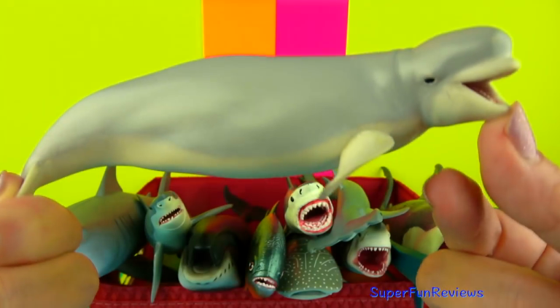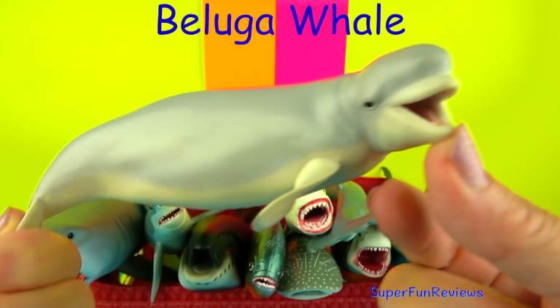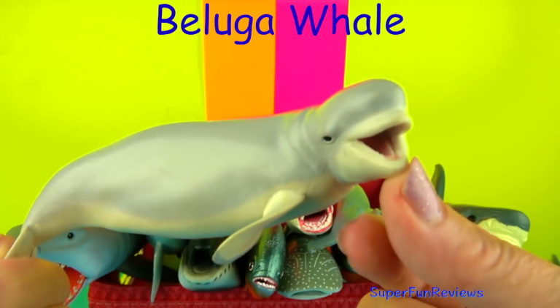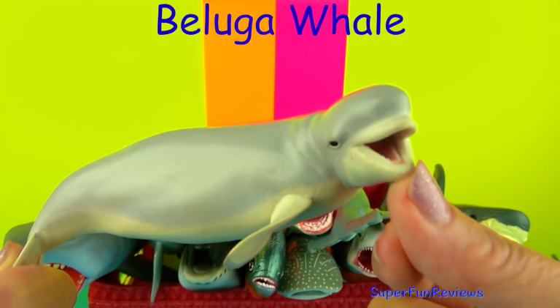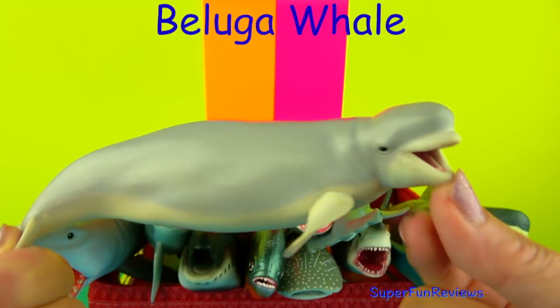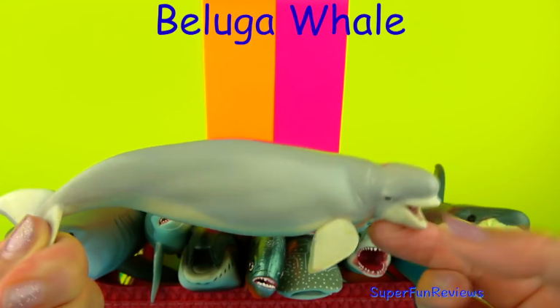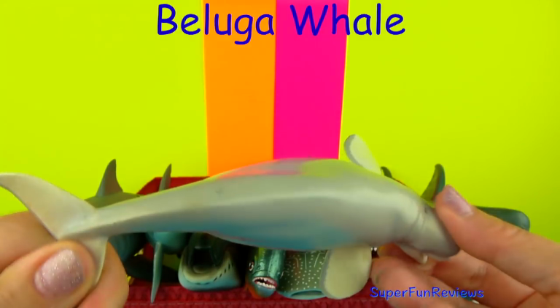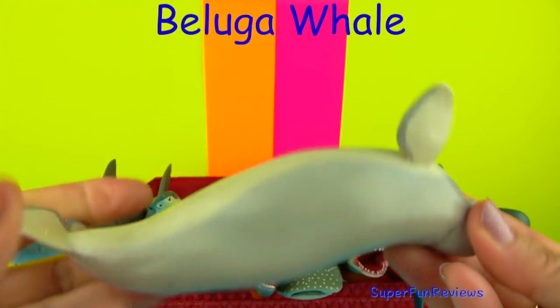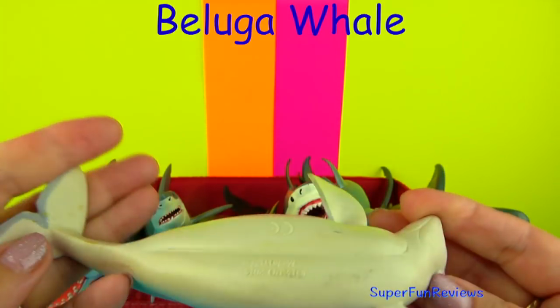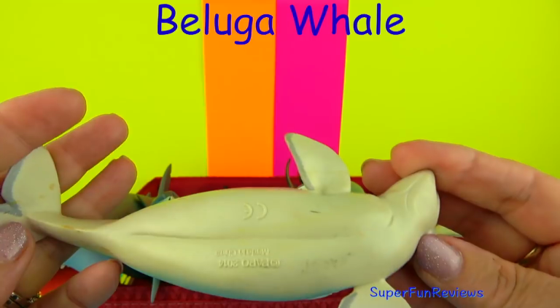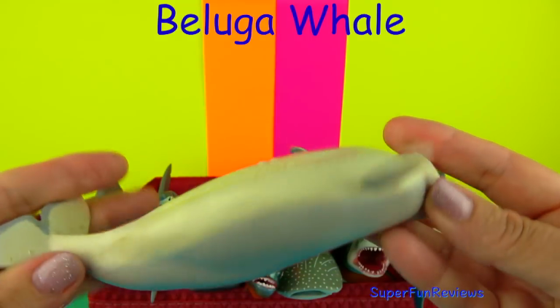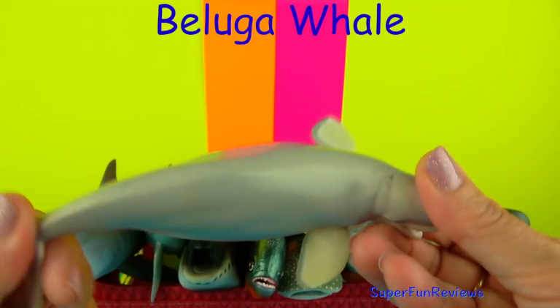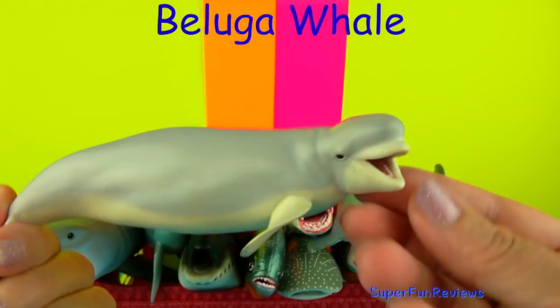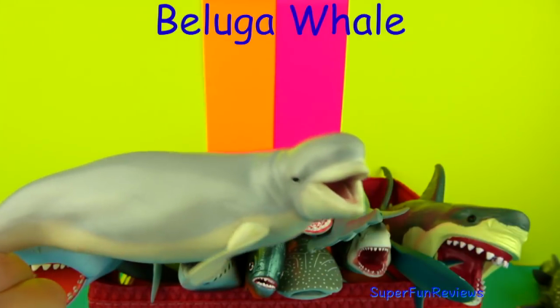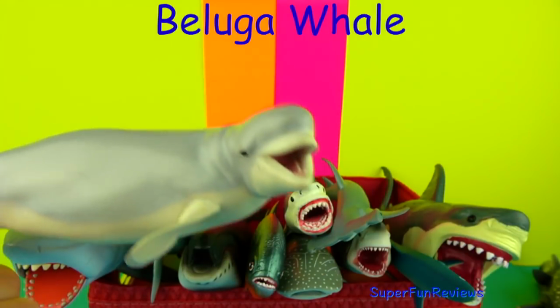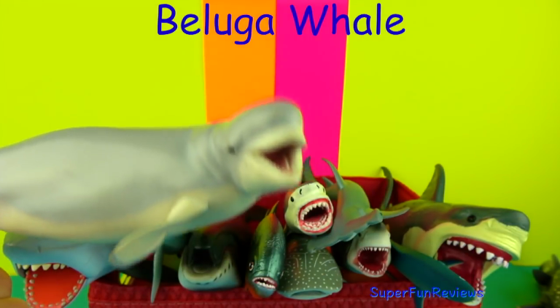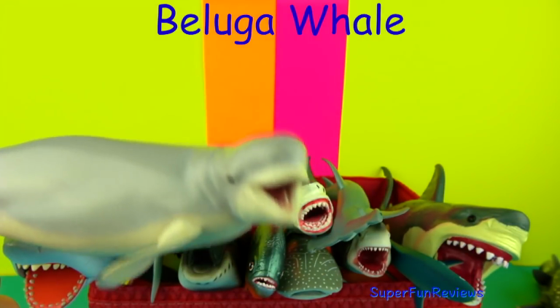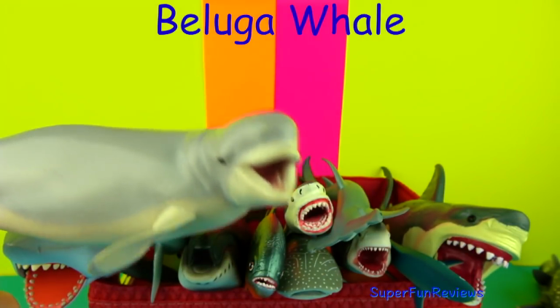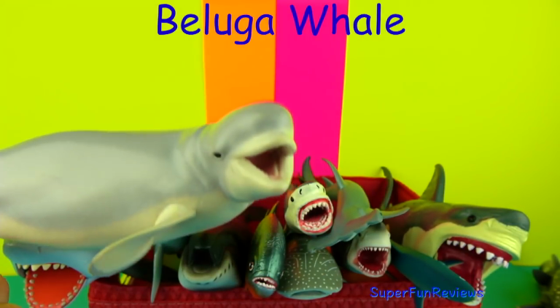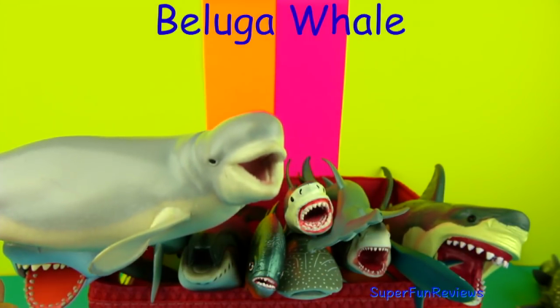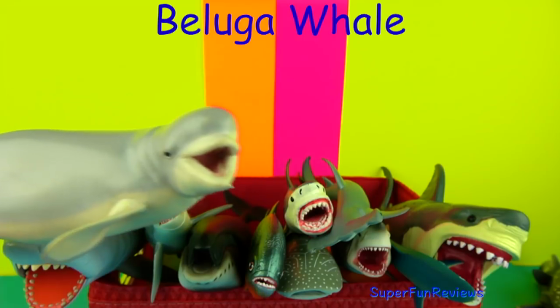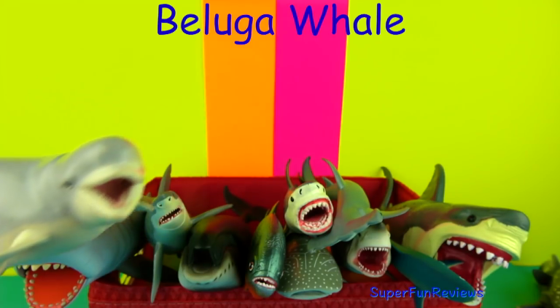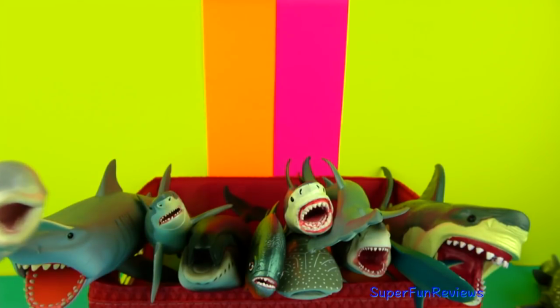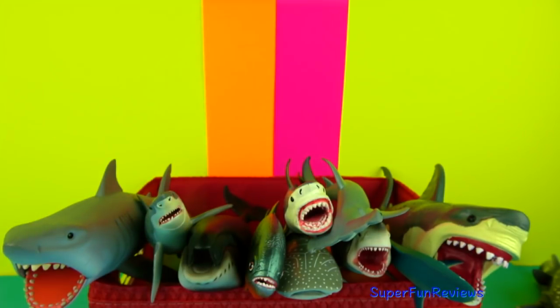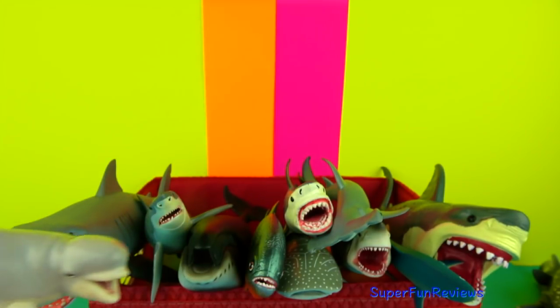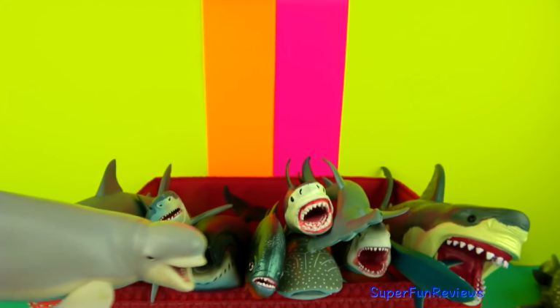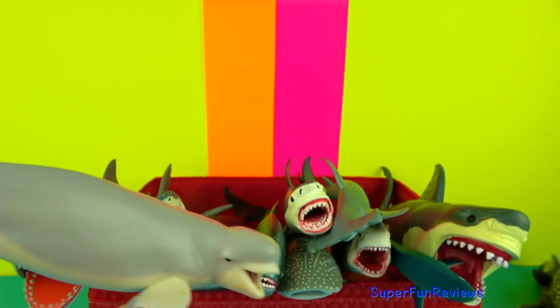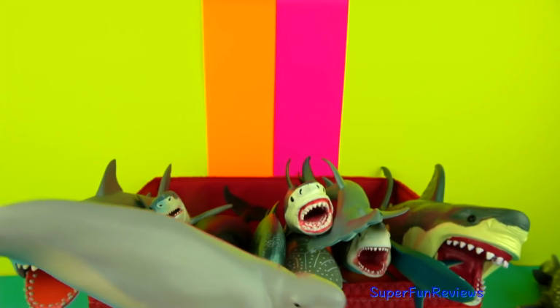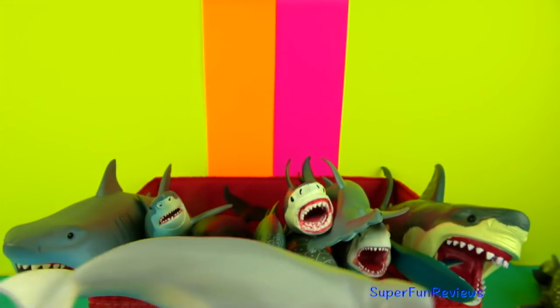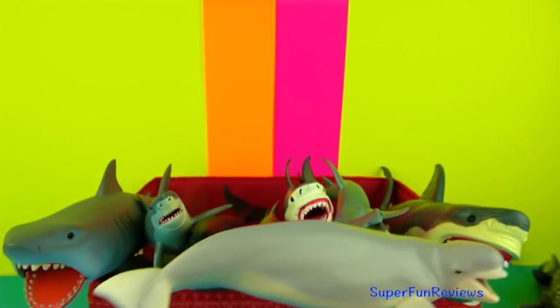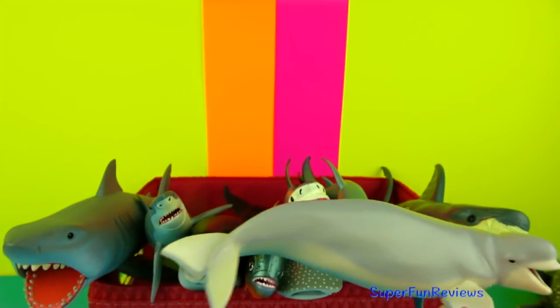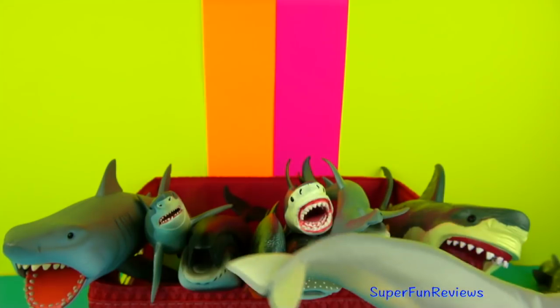The Beluga Whale — the Beluga Whale are the smallest whale. They live in coastal waters of the Arctic Ocean and in the sub-Arctic regions. When ice starts to form, the Belugas migrate south towards warmer water.